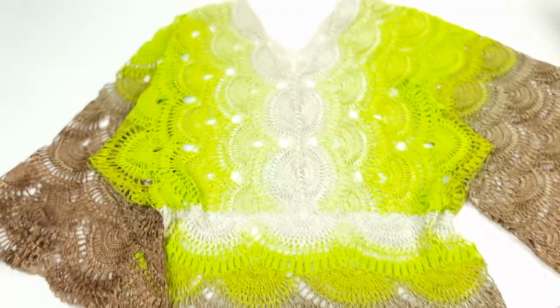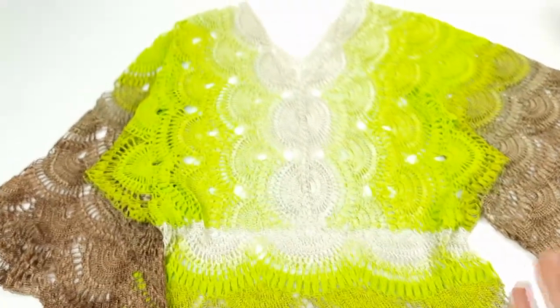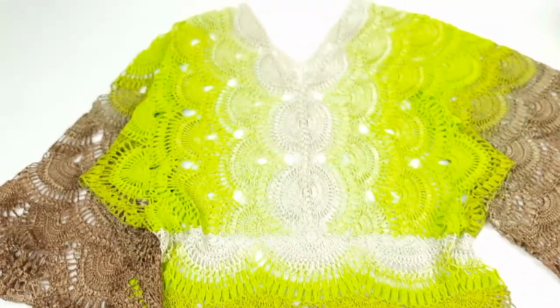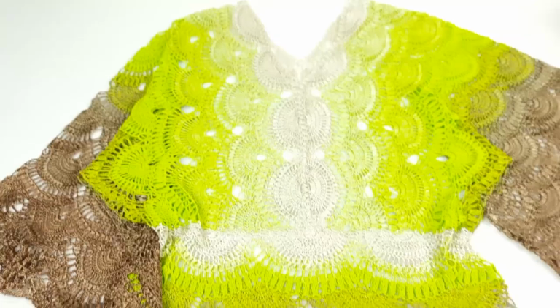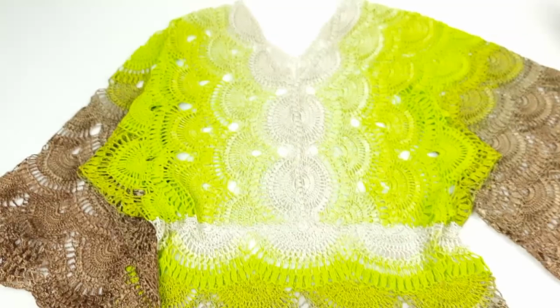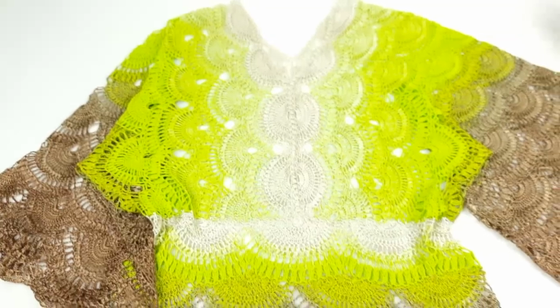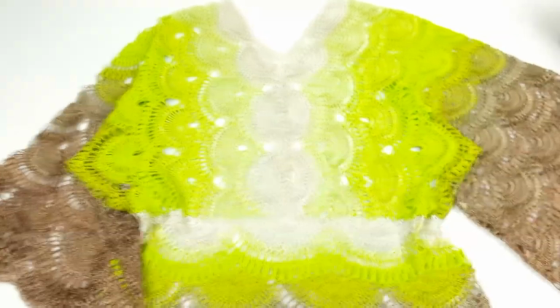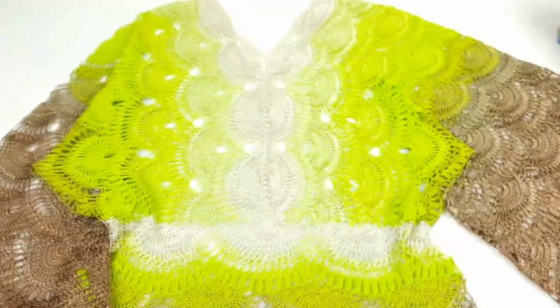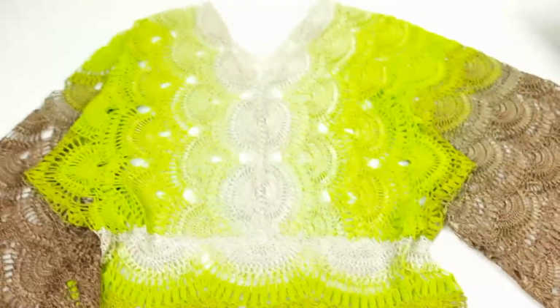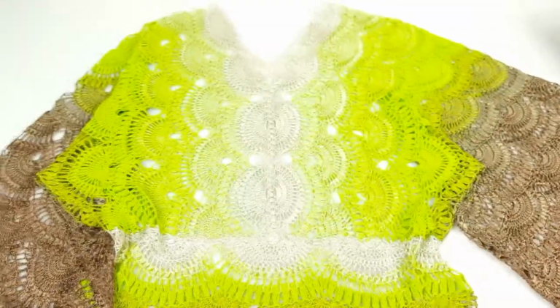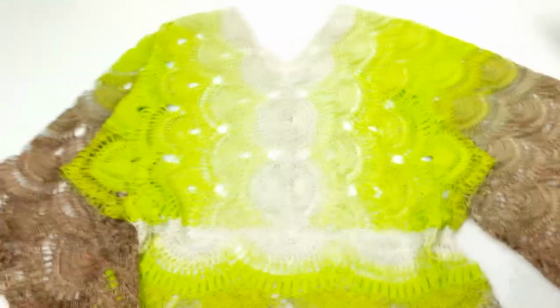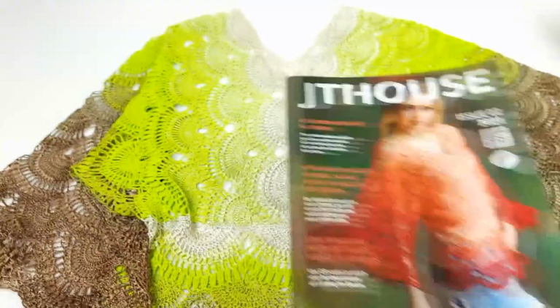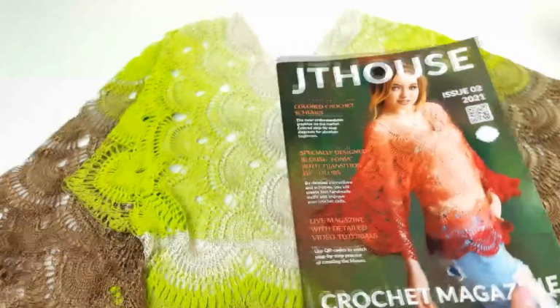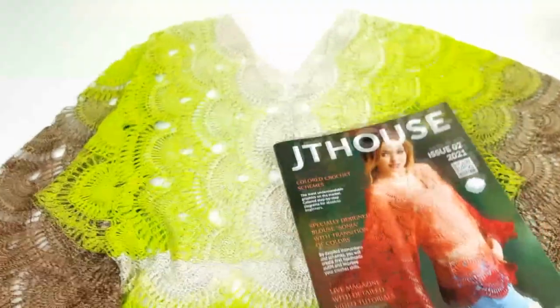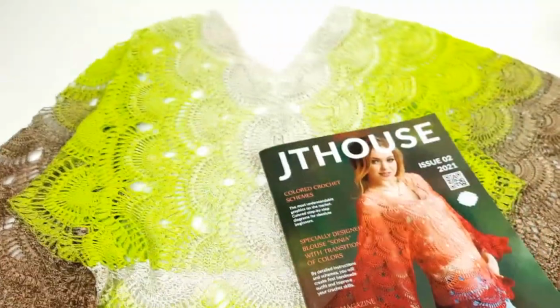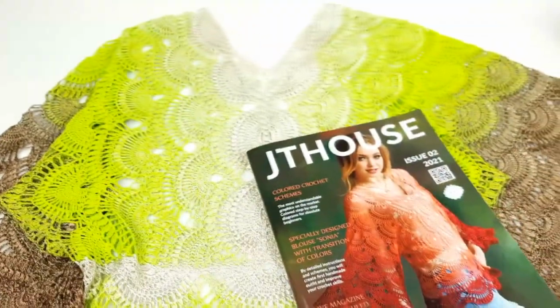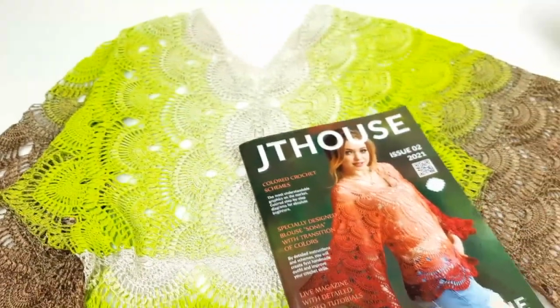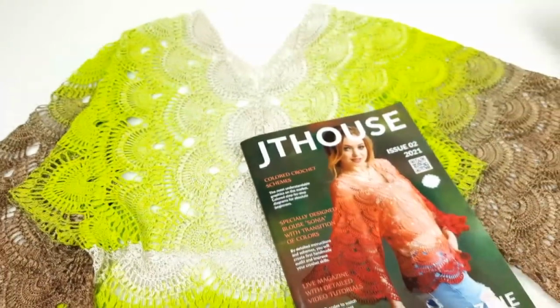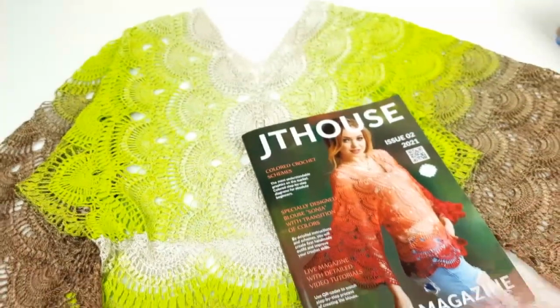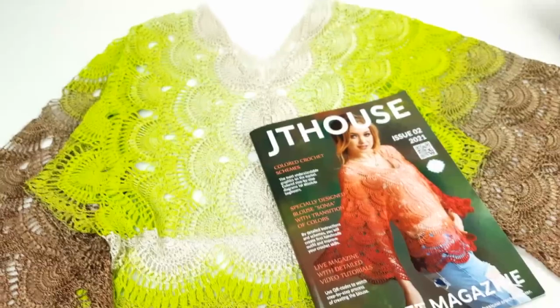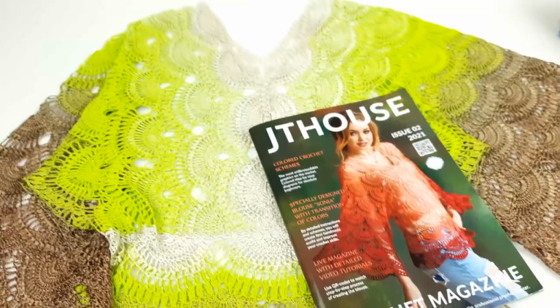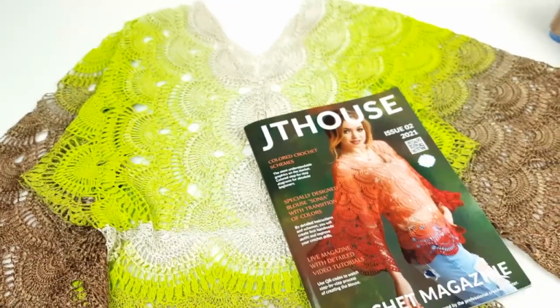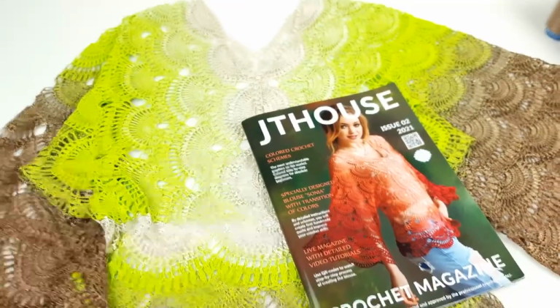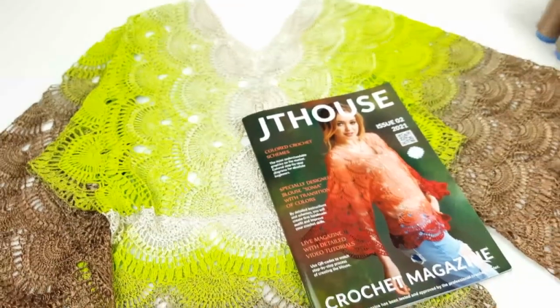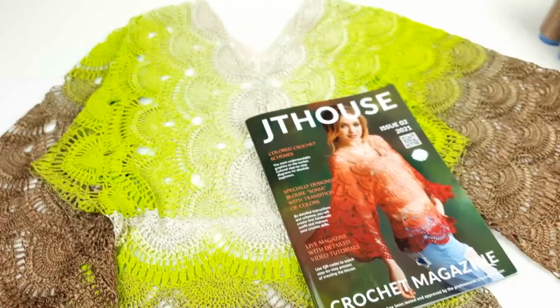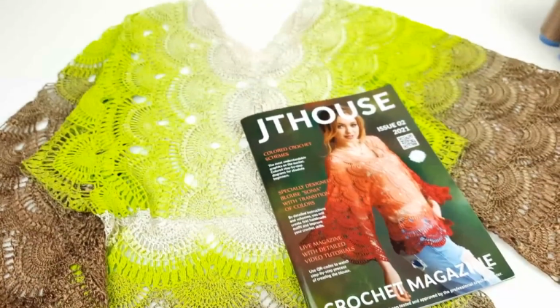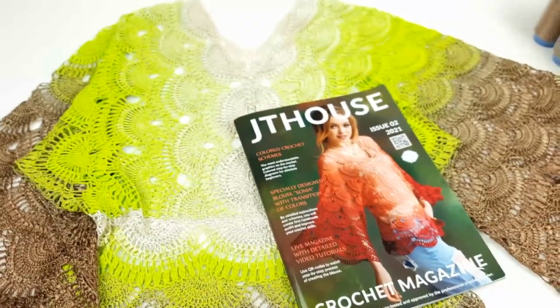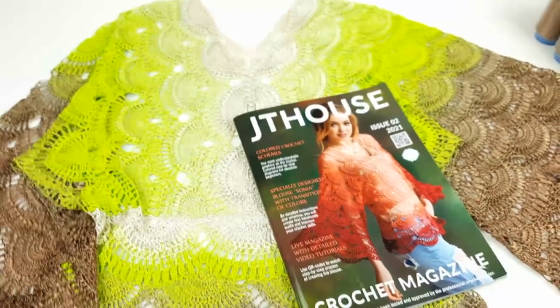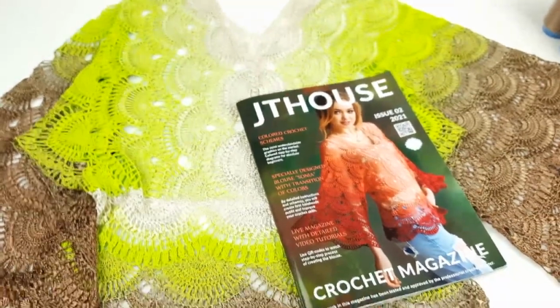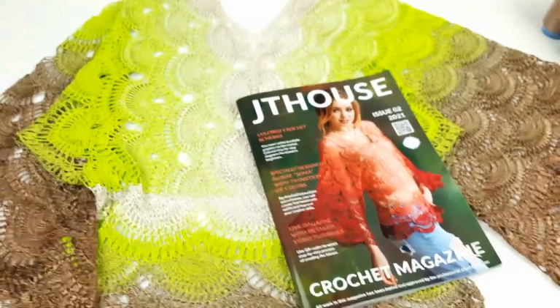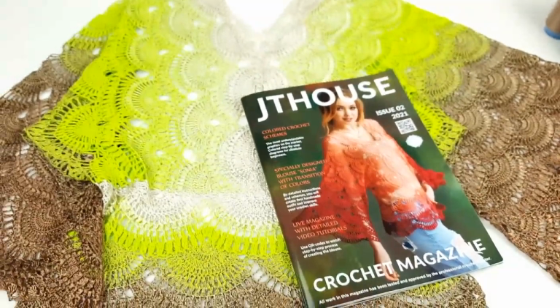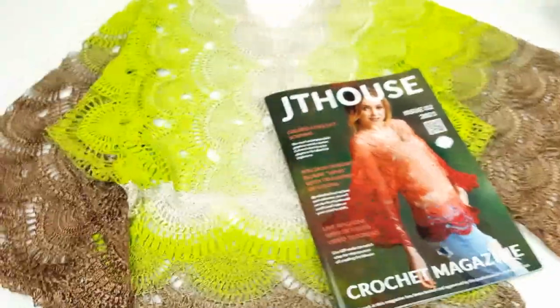Thank you so much for taking part in this crochet course, and thank you so much for ordering our new crochet magazine. It was really big support for me and for all my projects, so I am very happy about this.